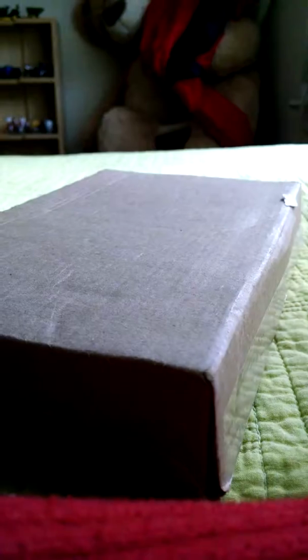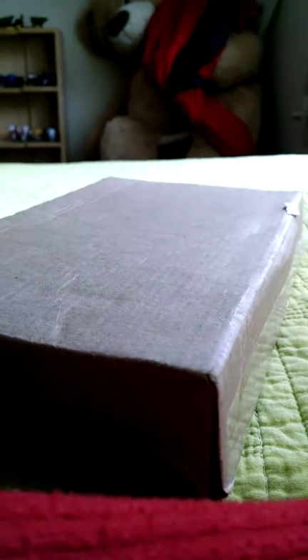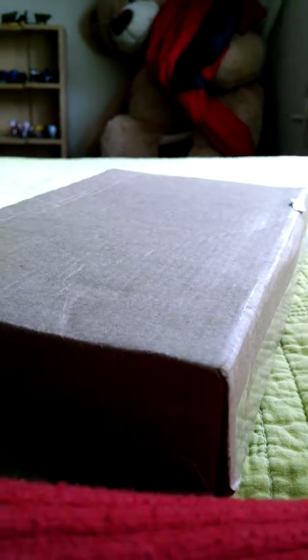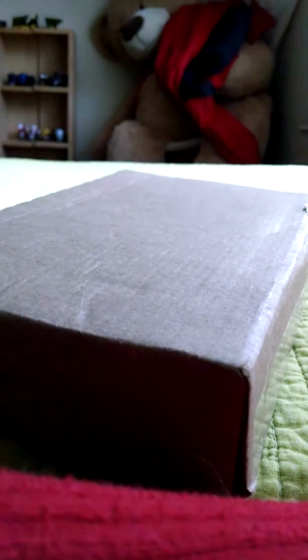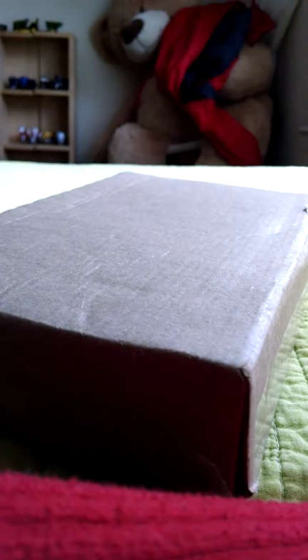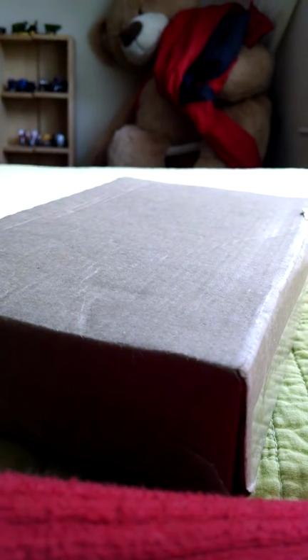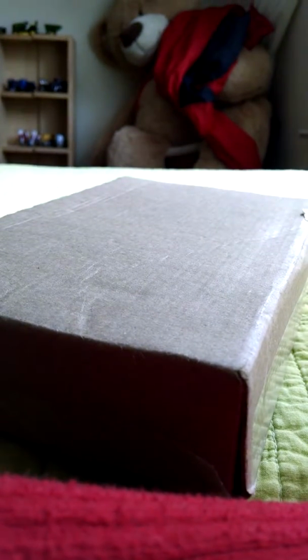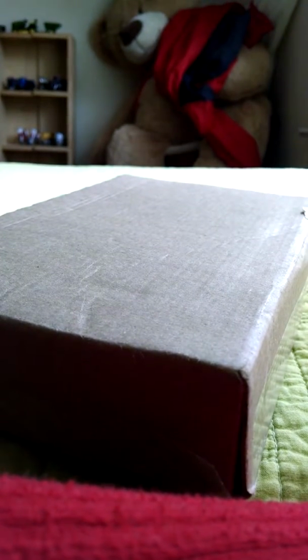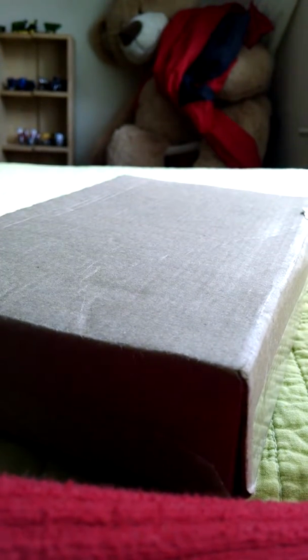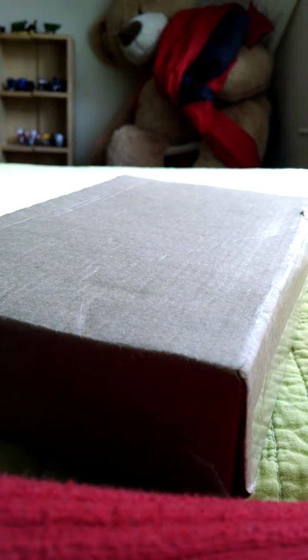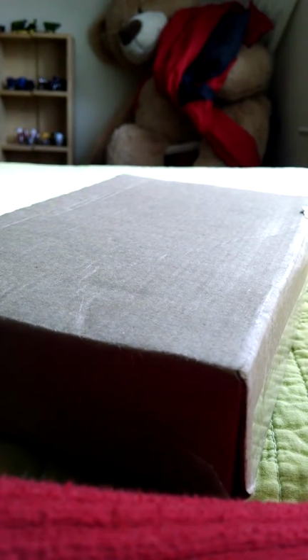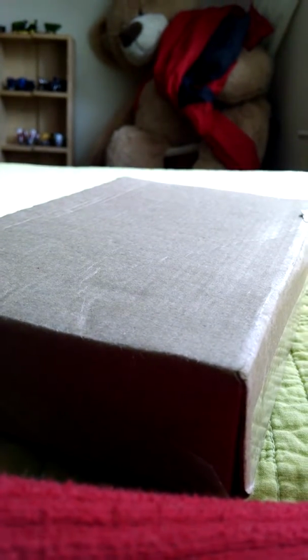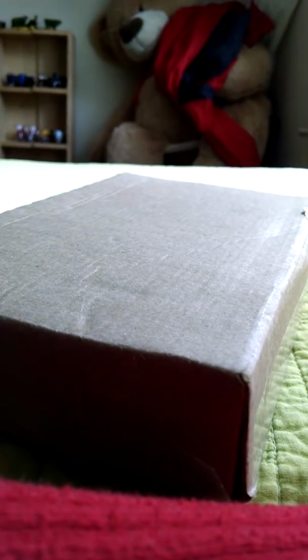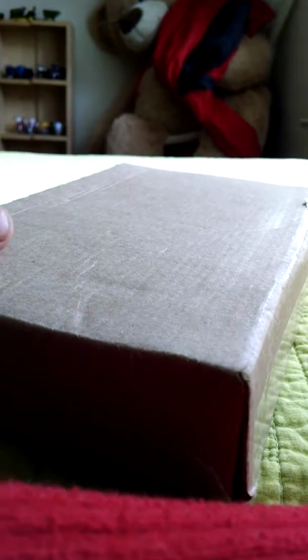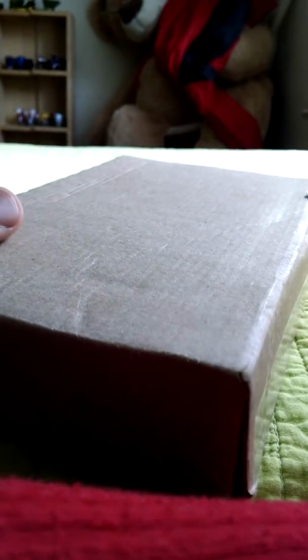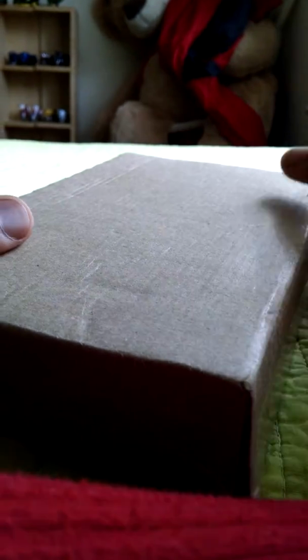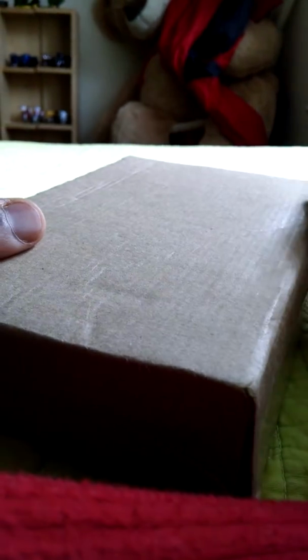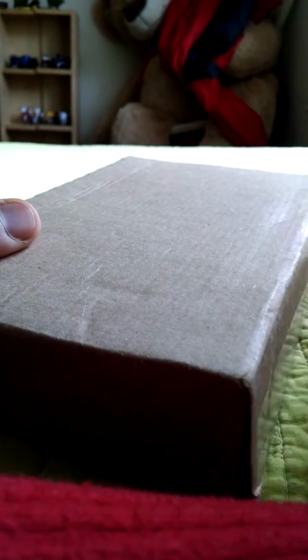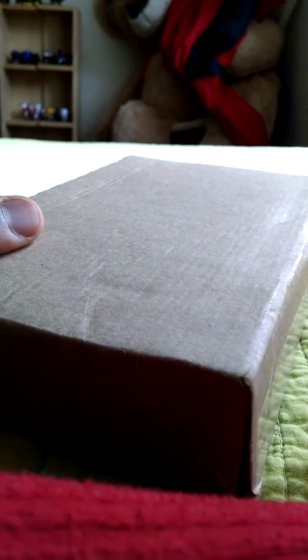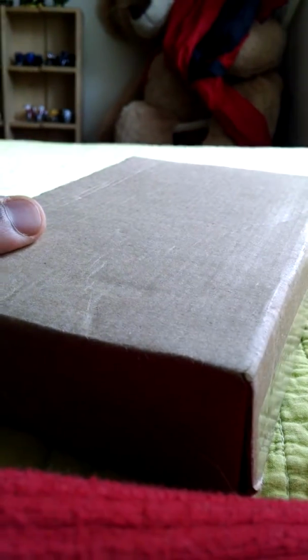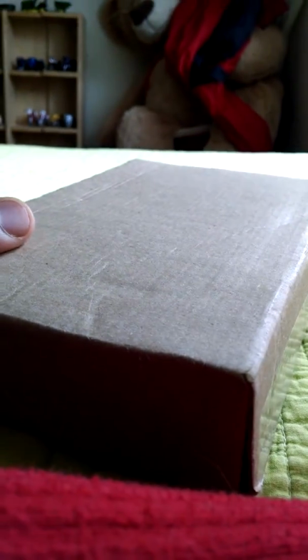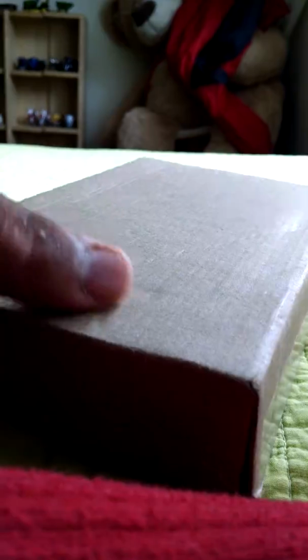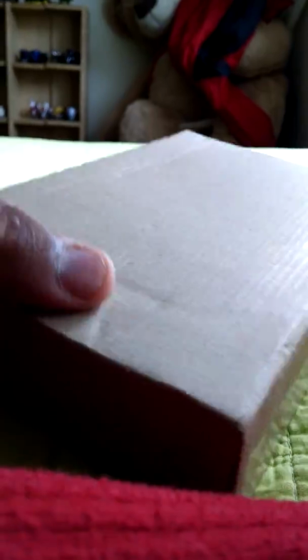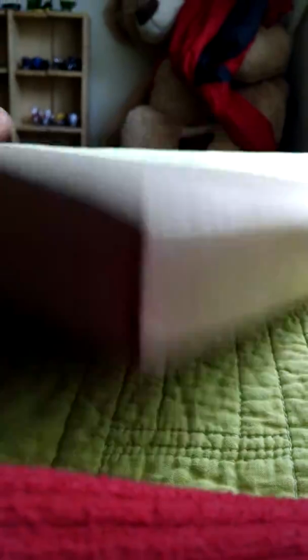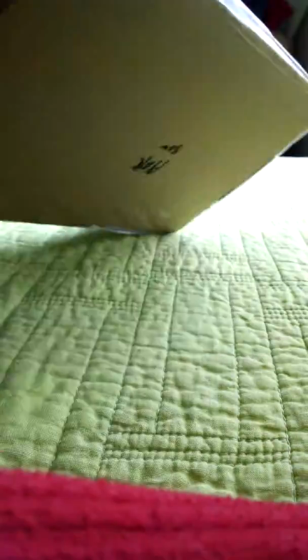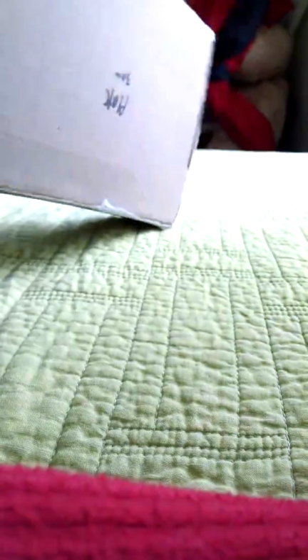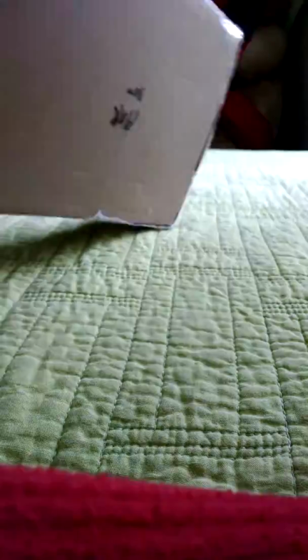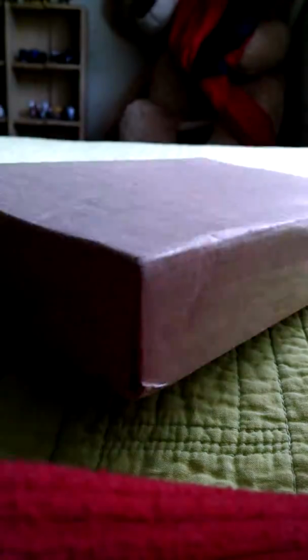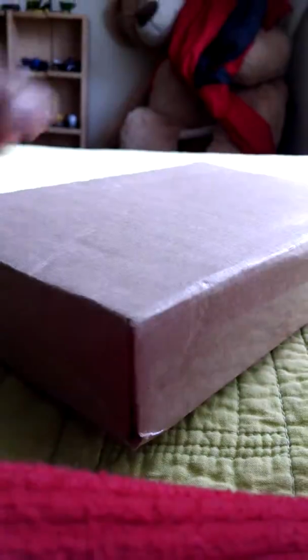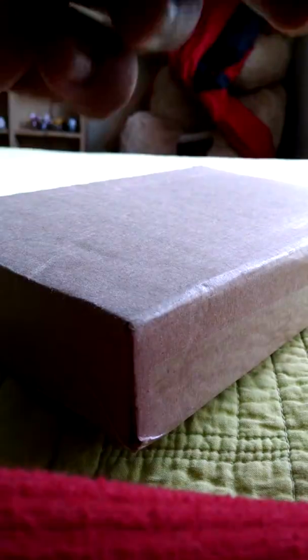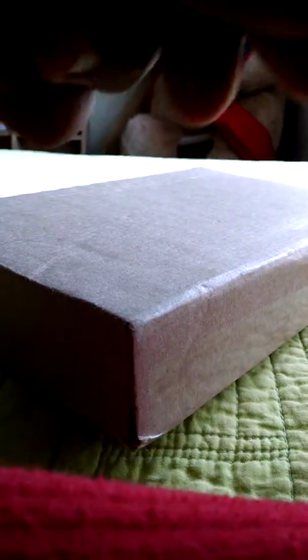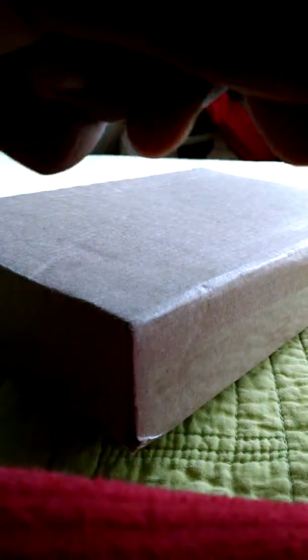Got this box here, just arrived. I'm pretty excited. I'm going to go ahead and crack it open.